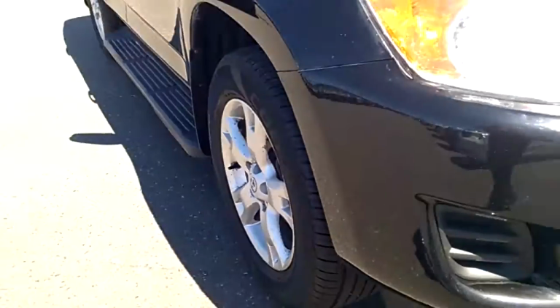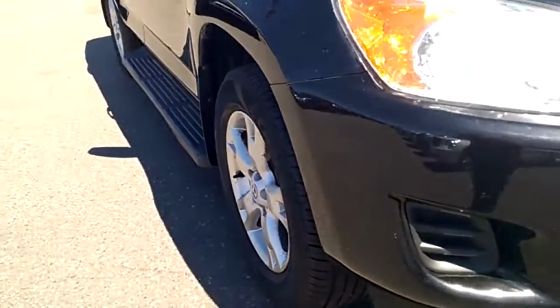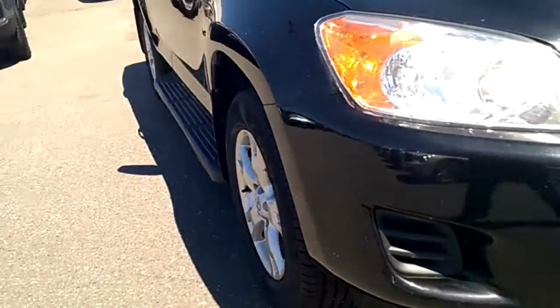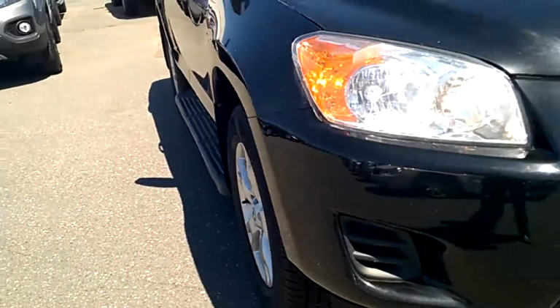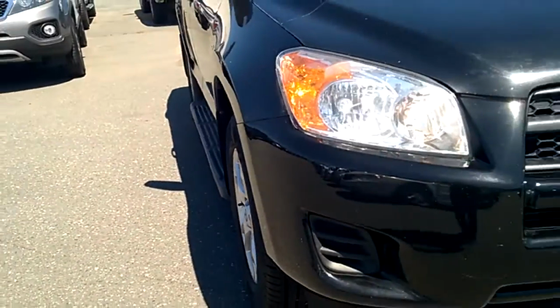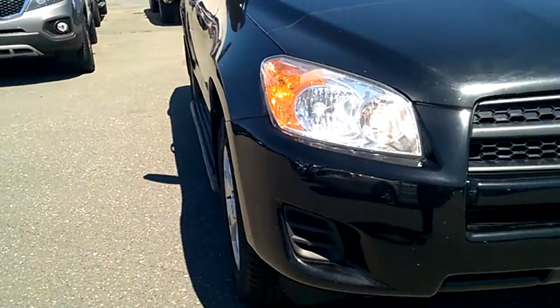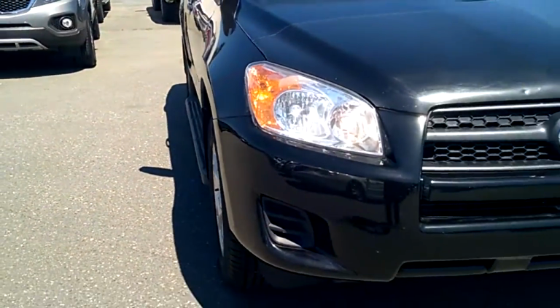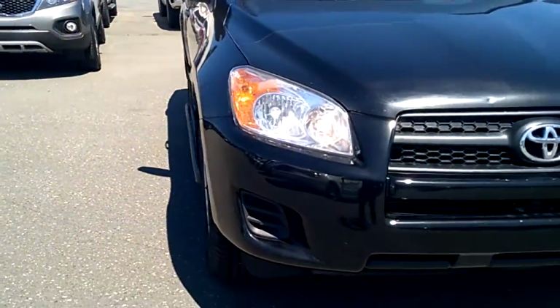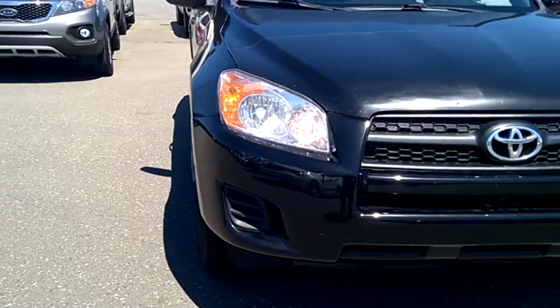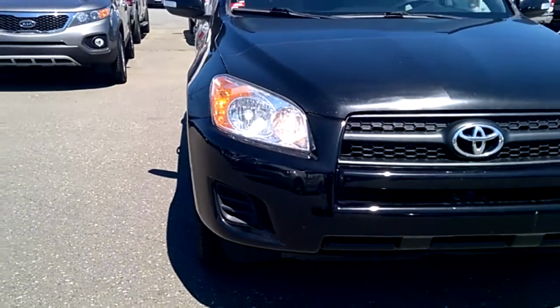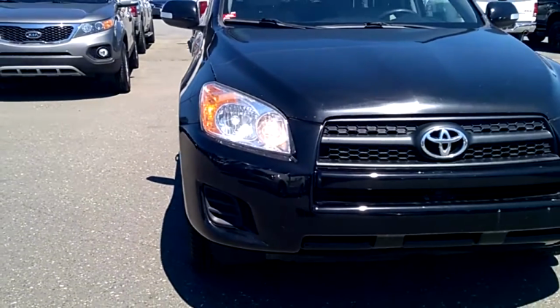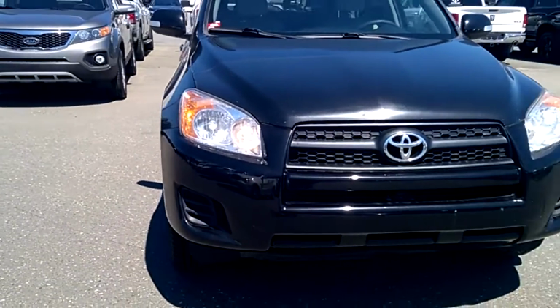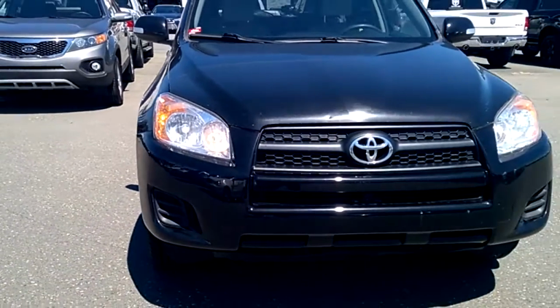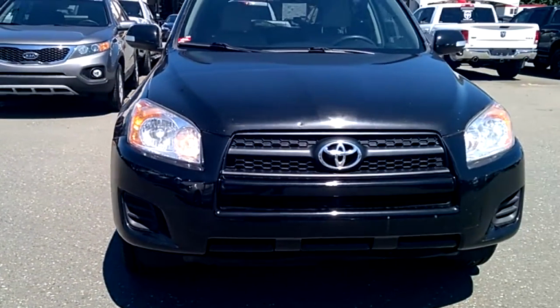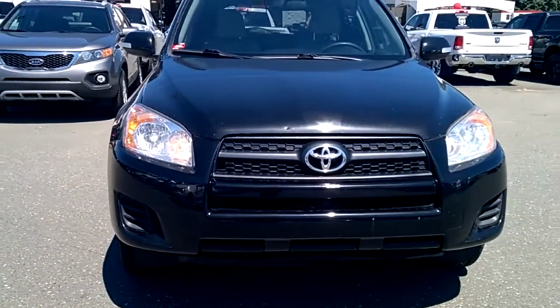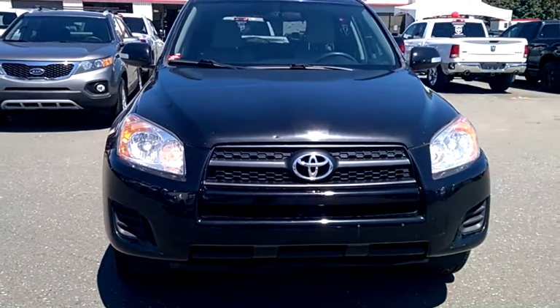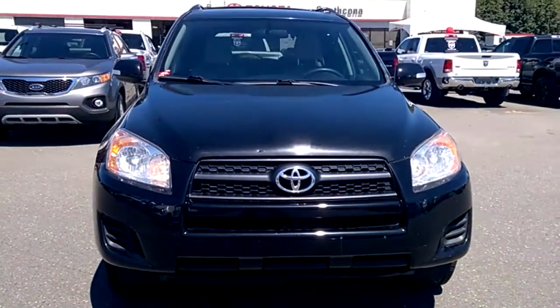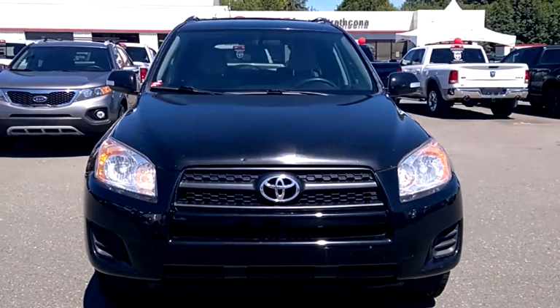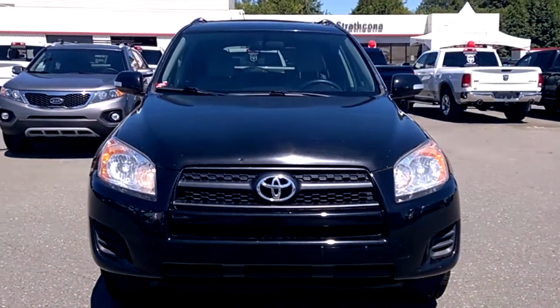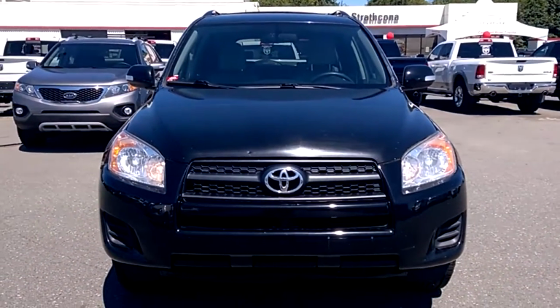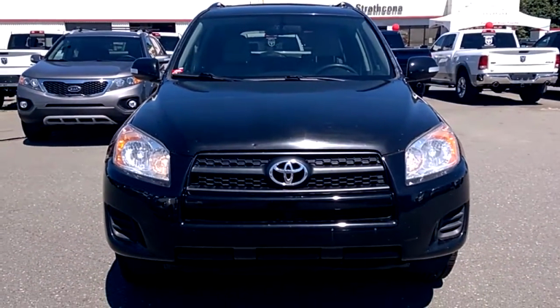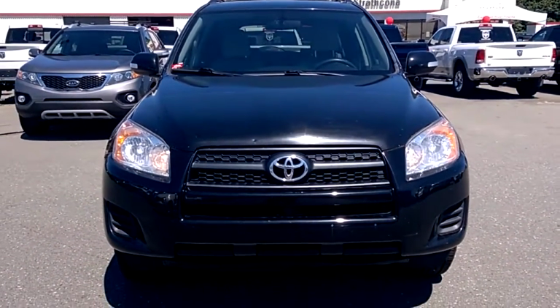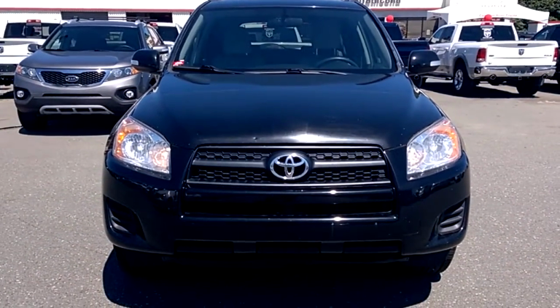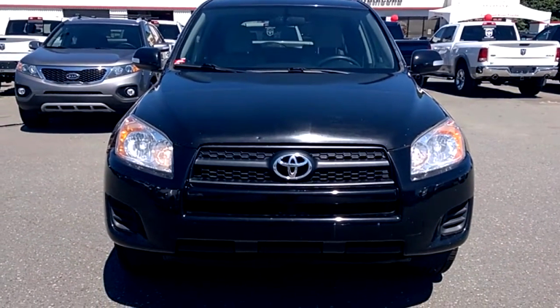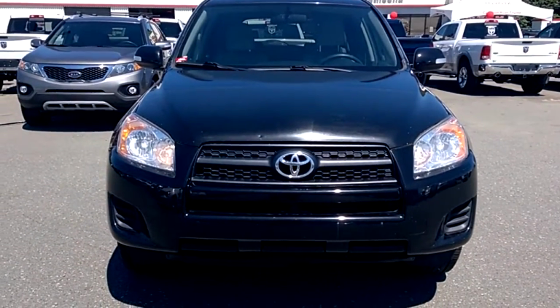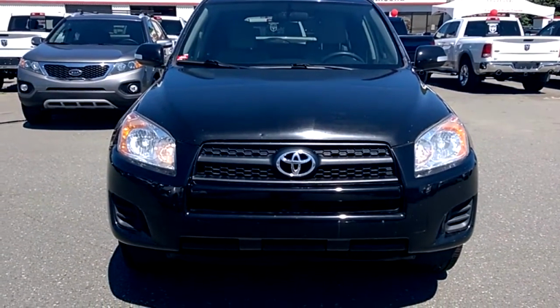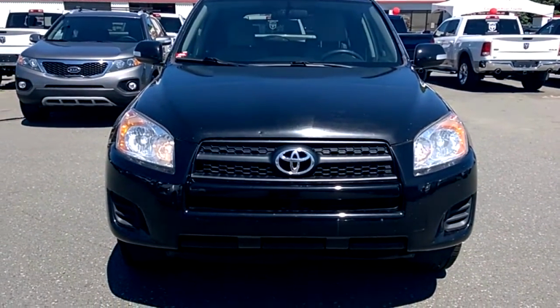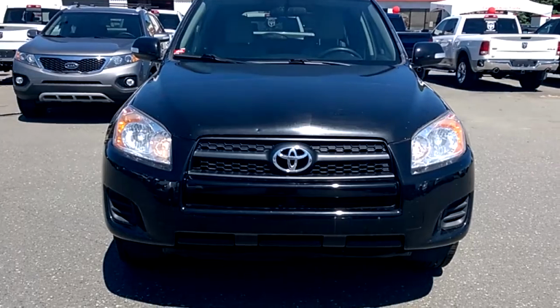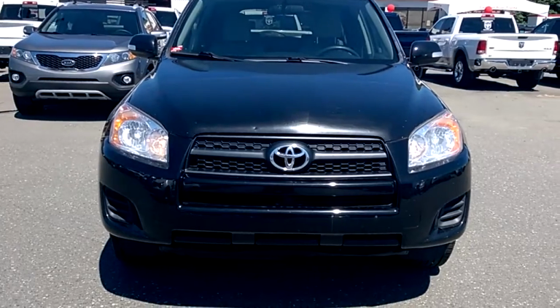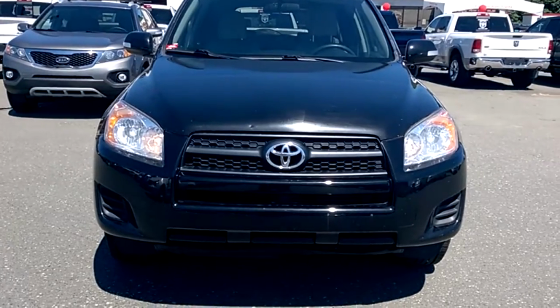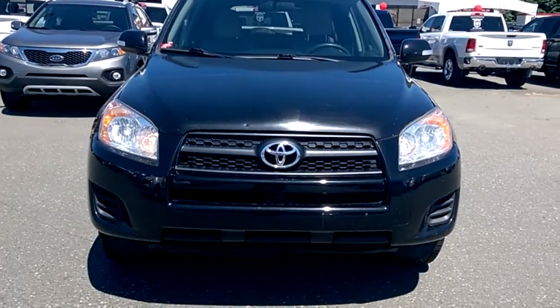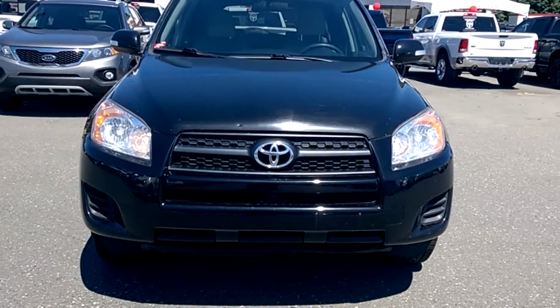This is a 2010 Toyota RAV4. Do you have any questions? What do you think, Gary?